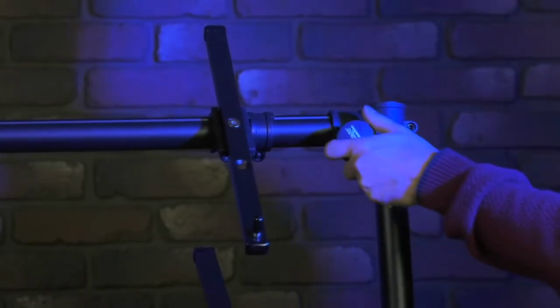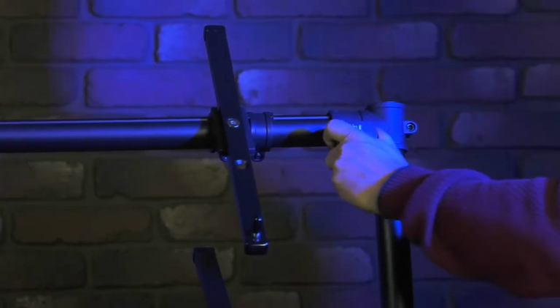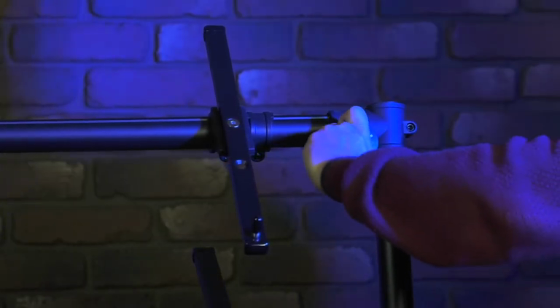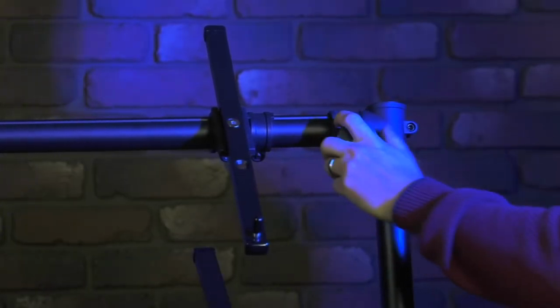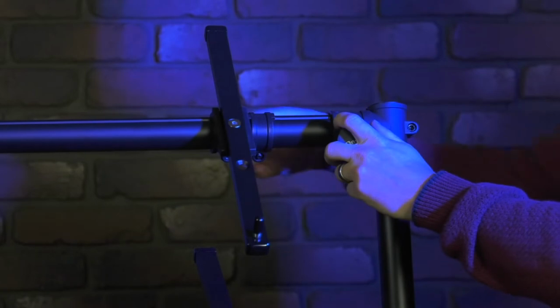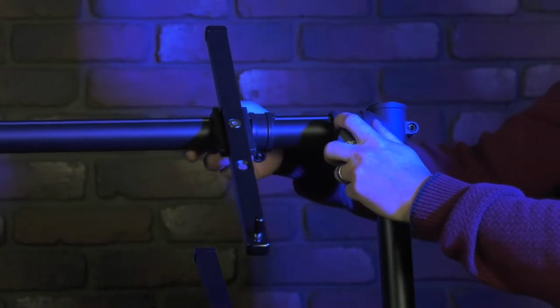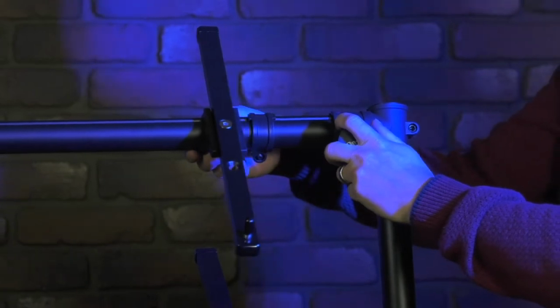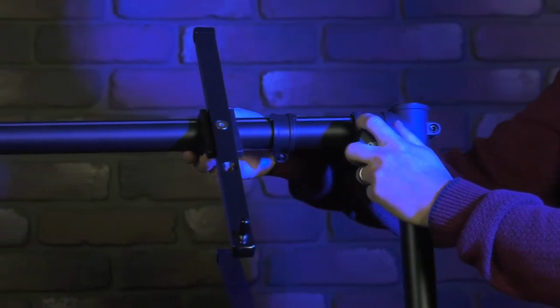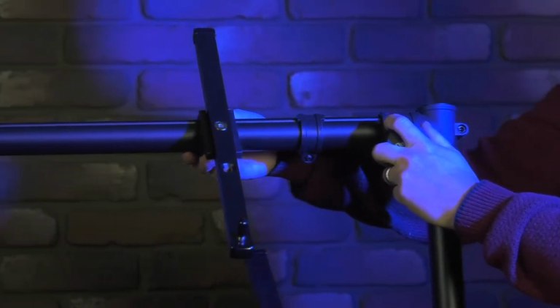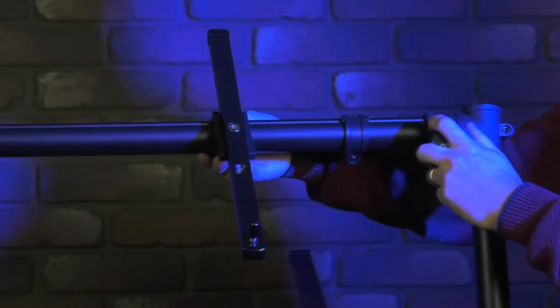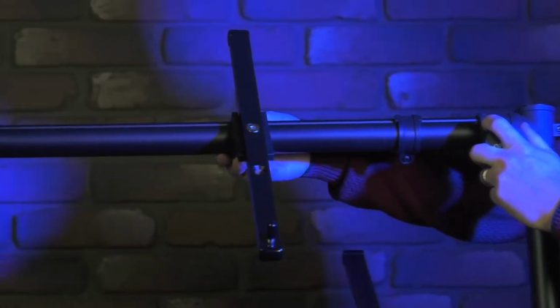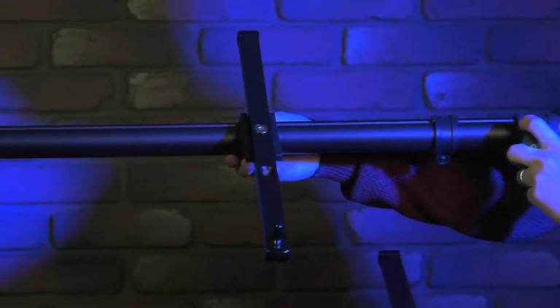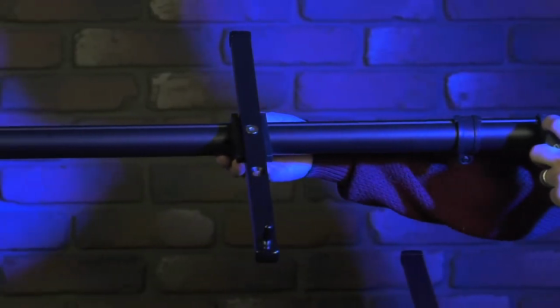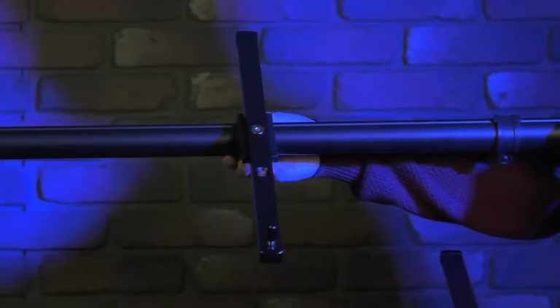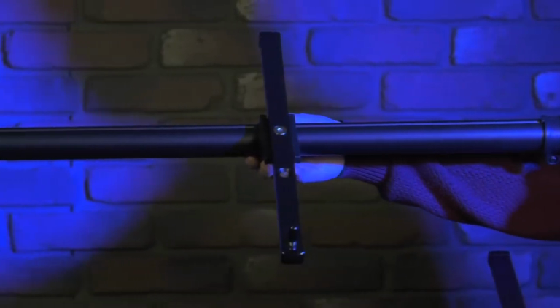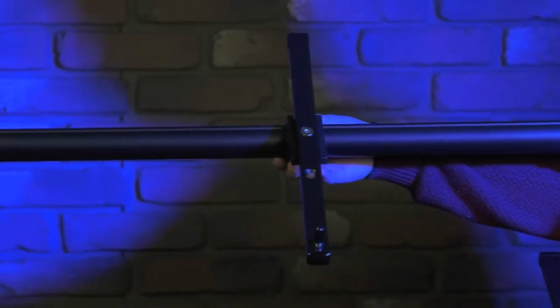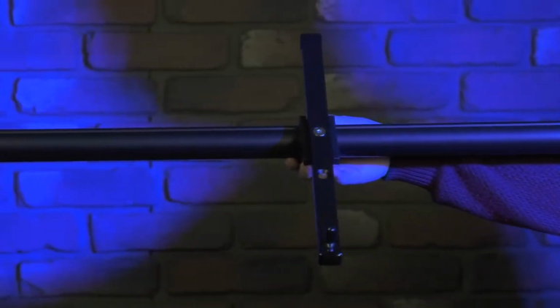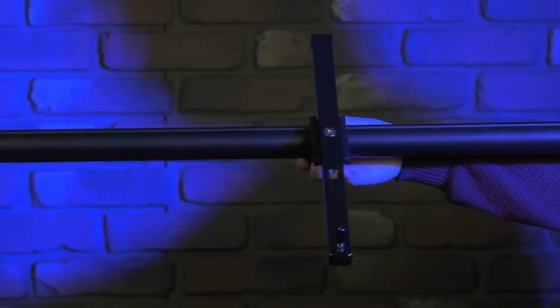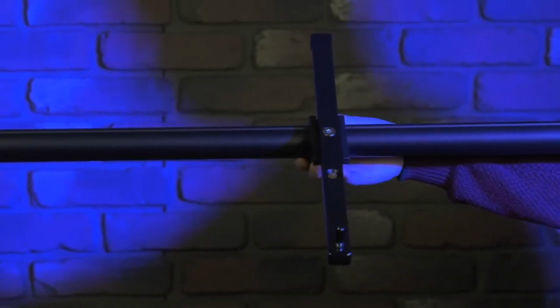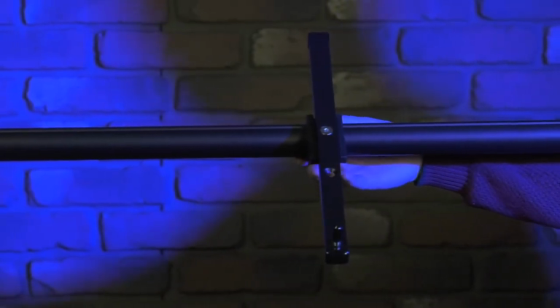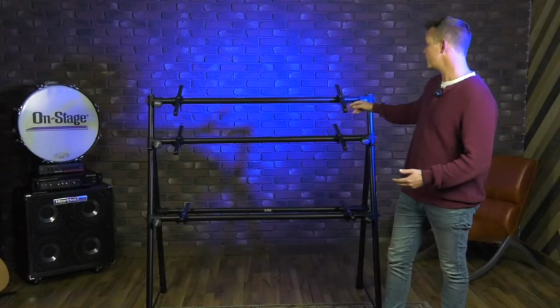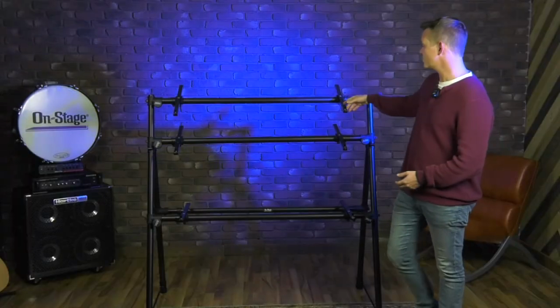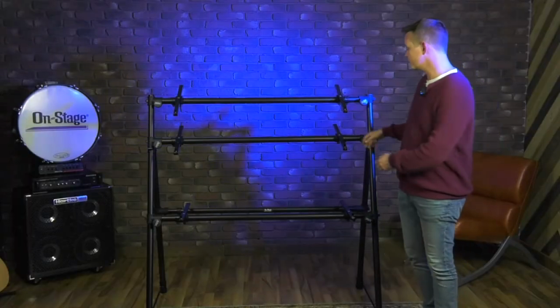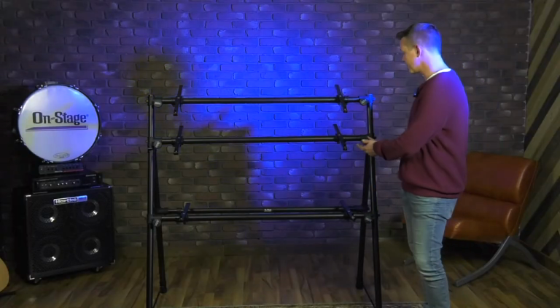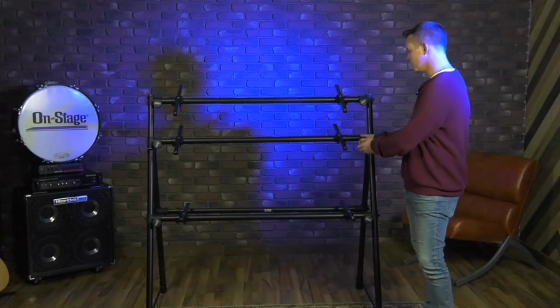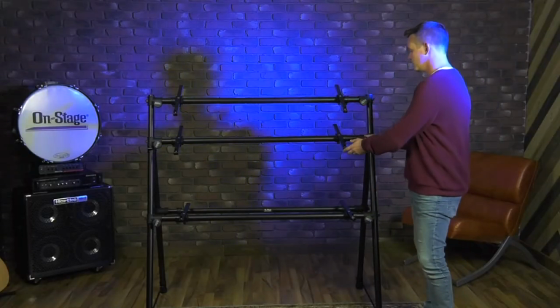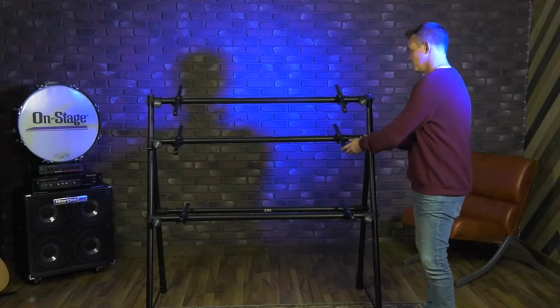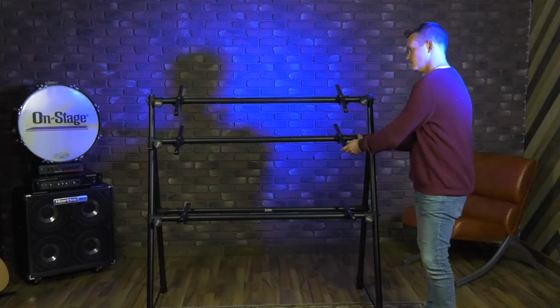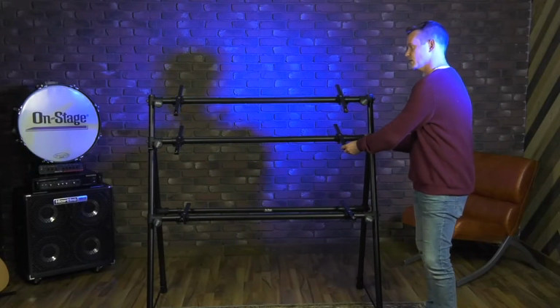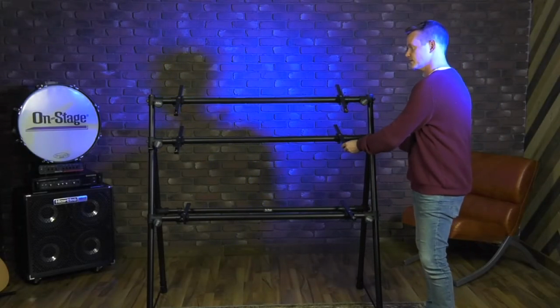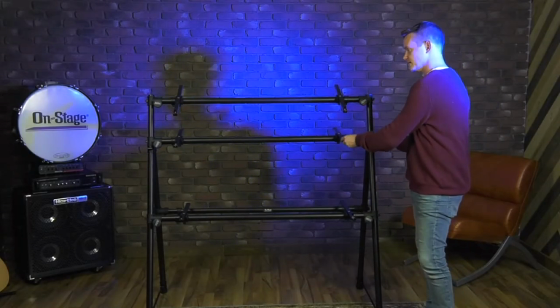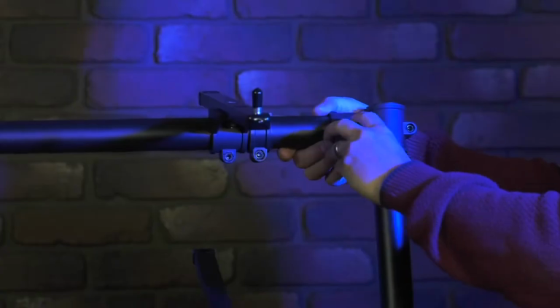All the arms here are adjustable, so I can slide these along the frame to accommodate any size keyboard, and I can also tilt them at an angle just by loosening these knobs here.